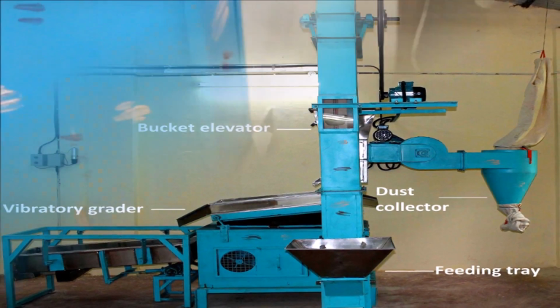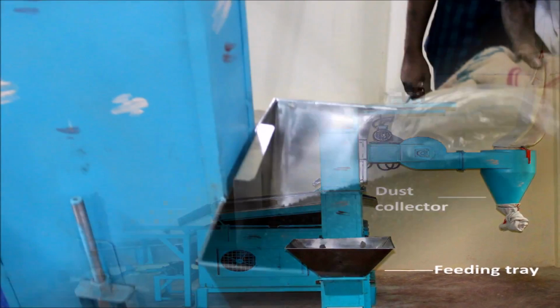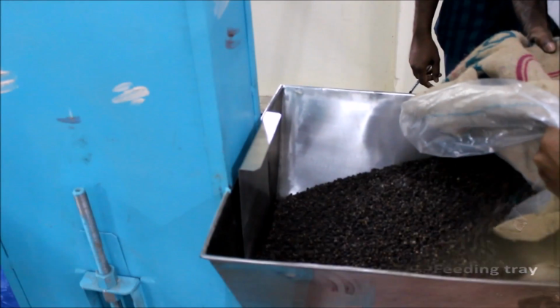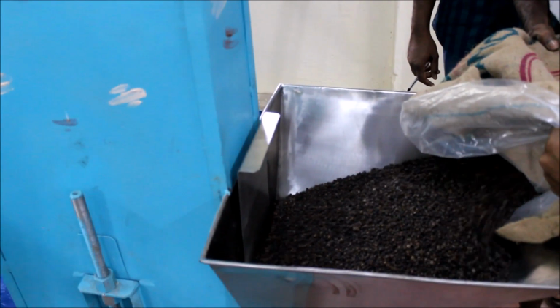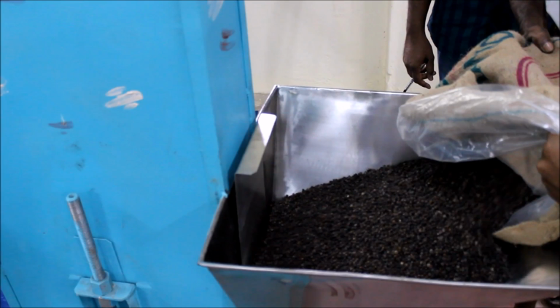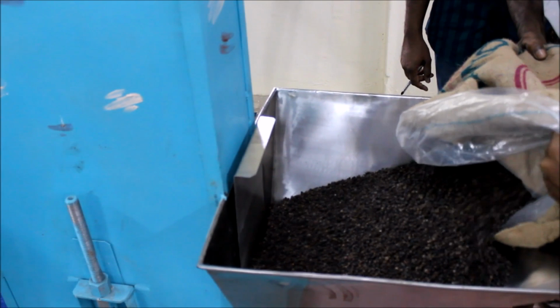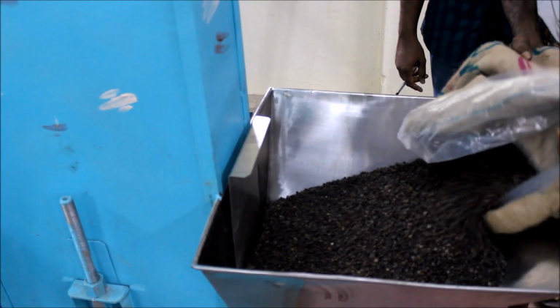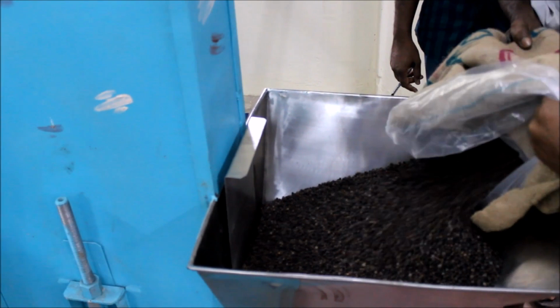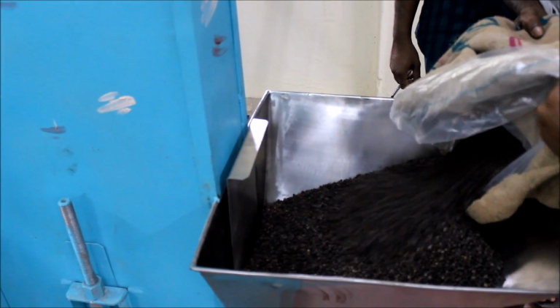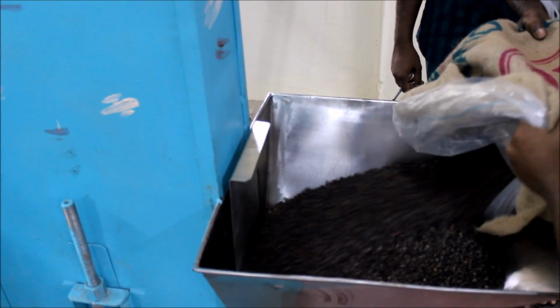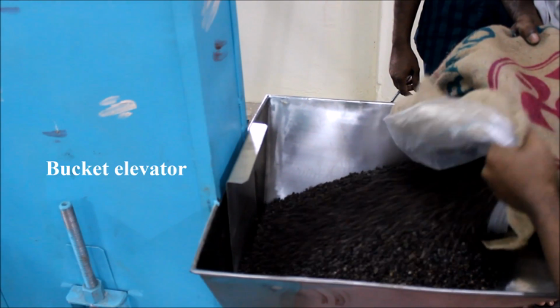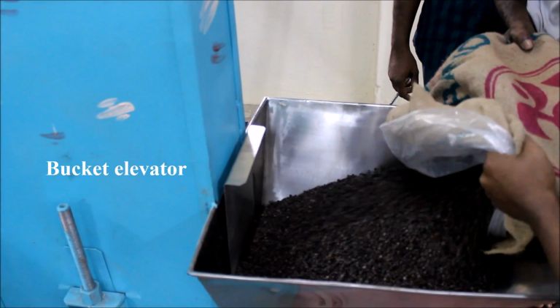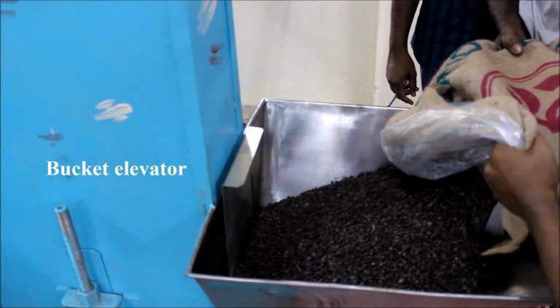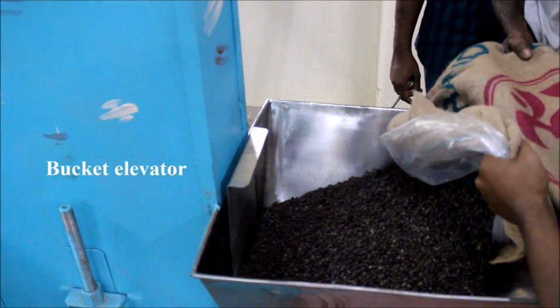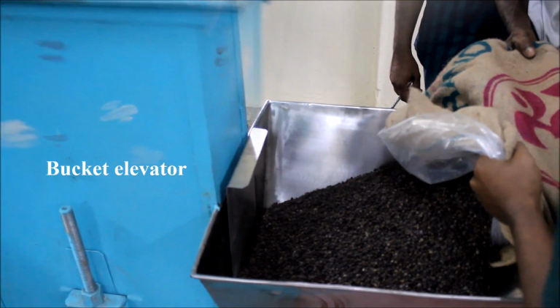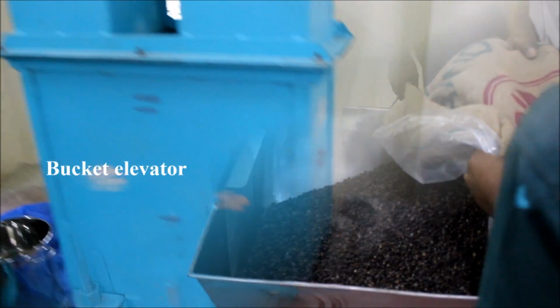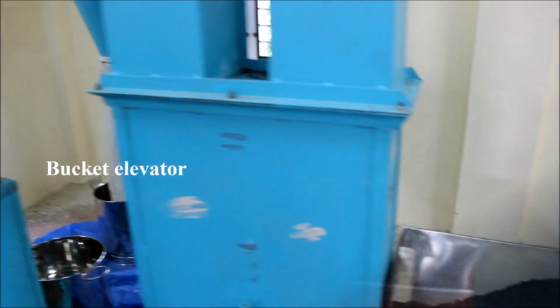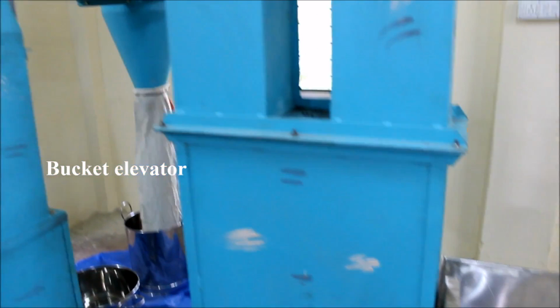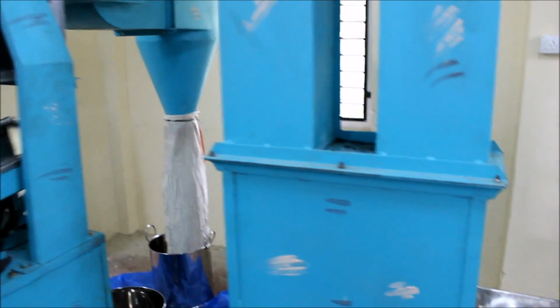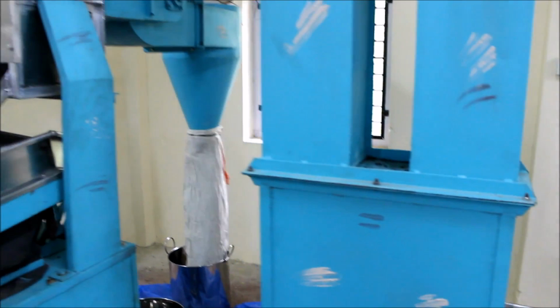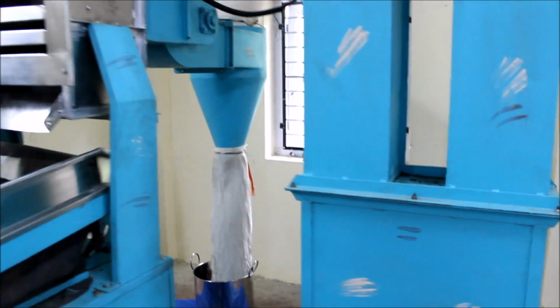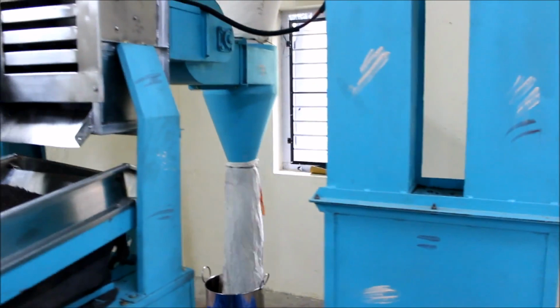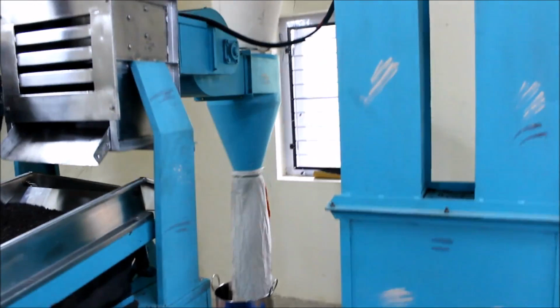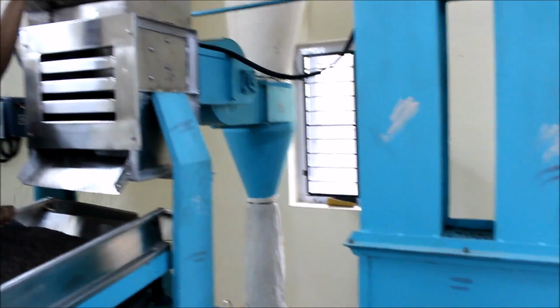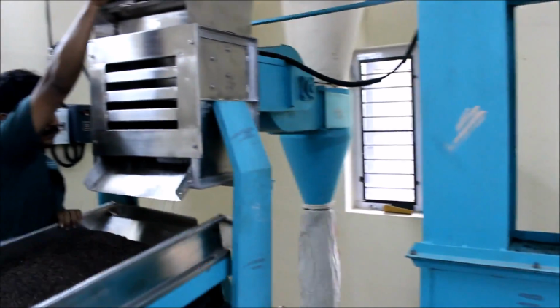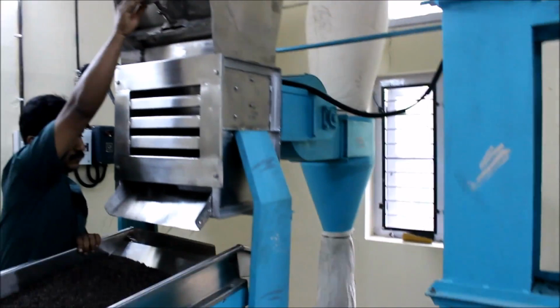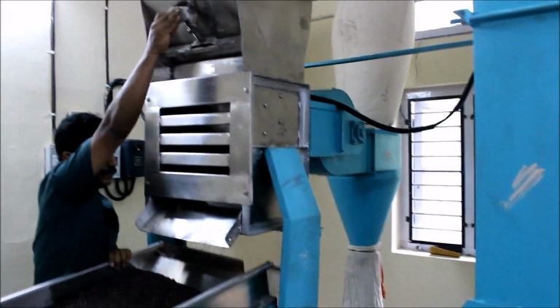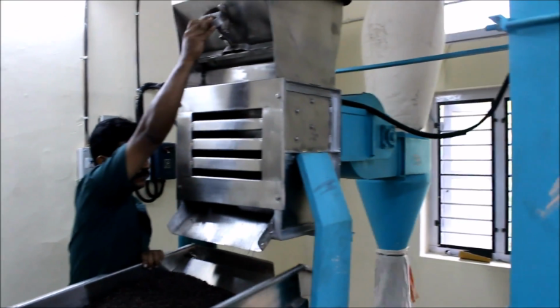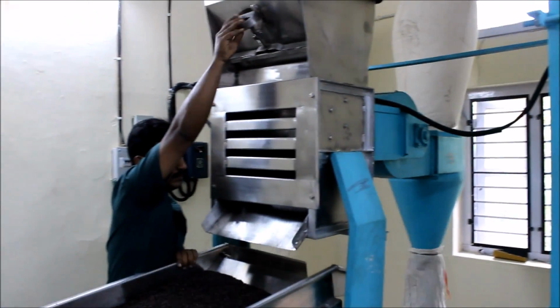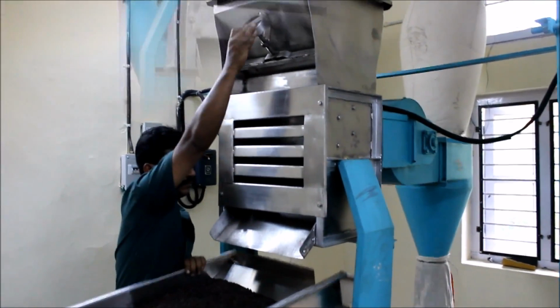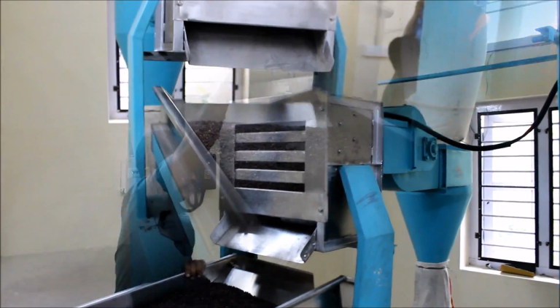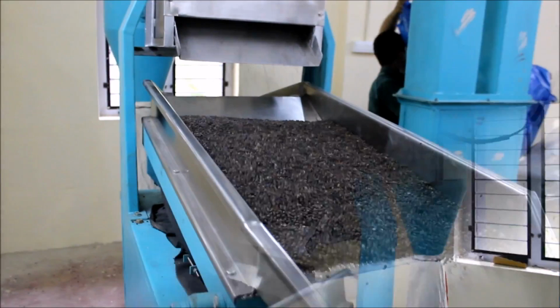The dried black pepper is fed to the bucket elevator which elevates it to the pre-cleaner. The blower fitted to the machine removes dust and other extraneous matter.